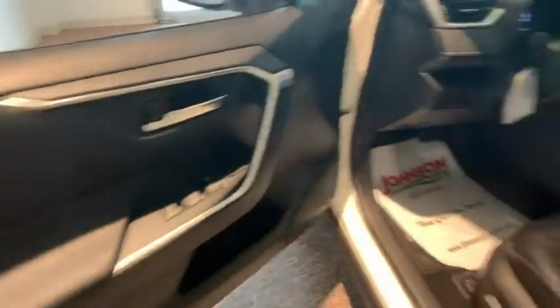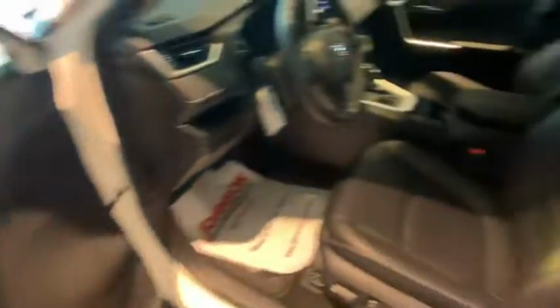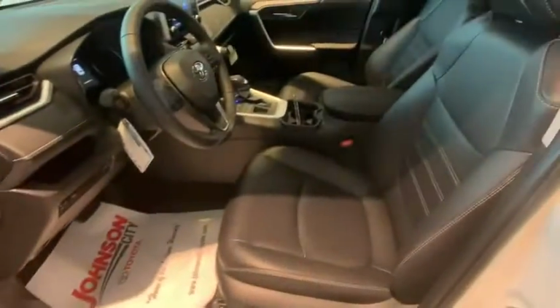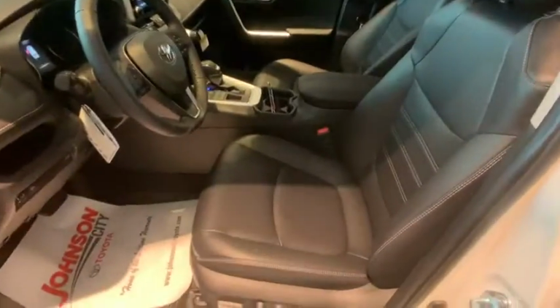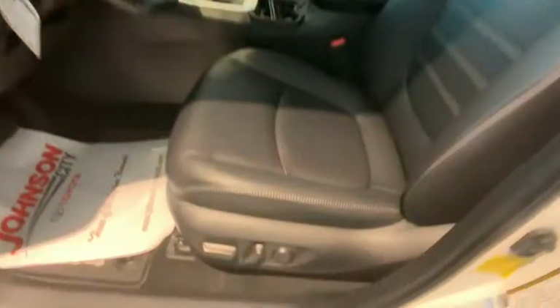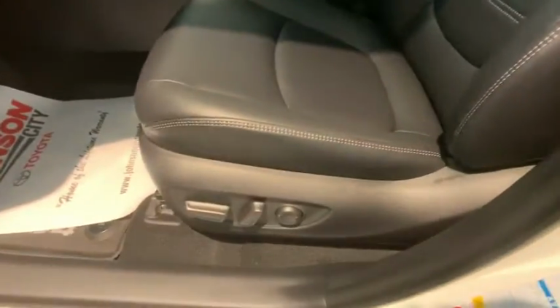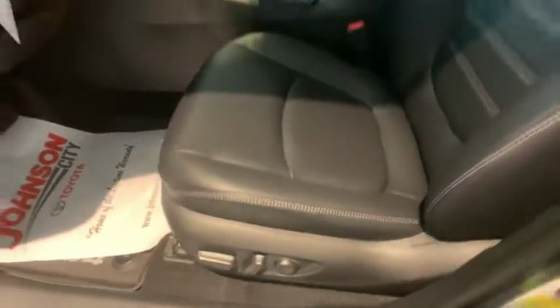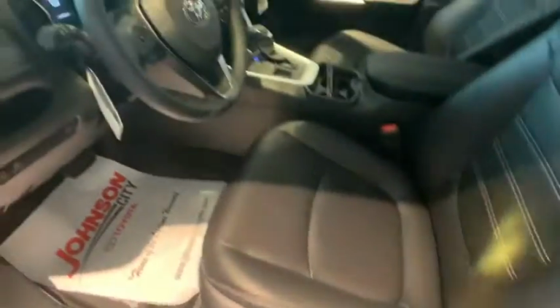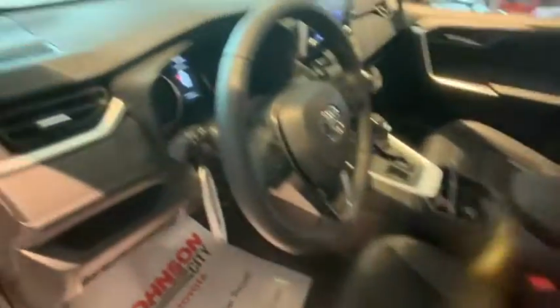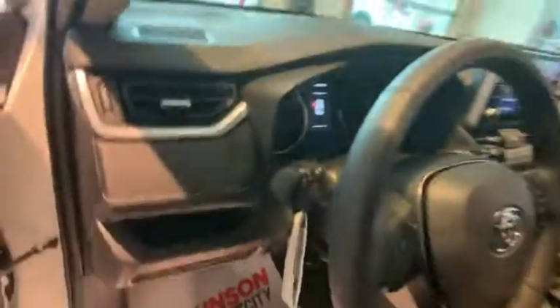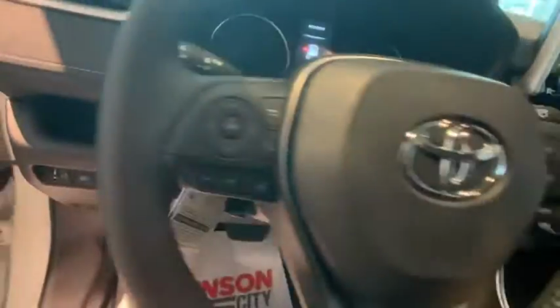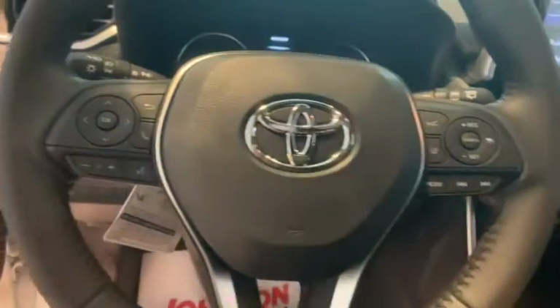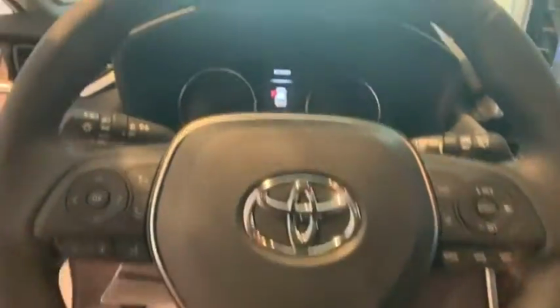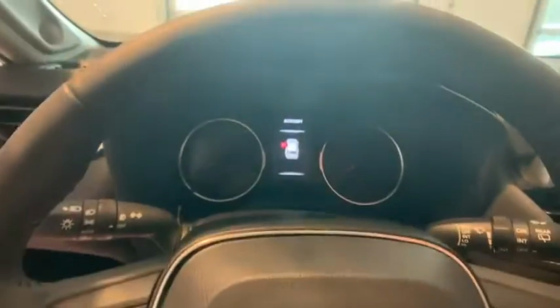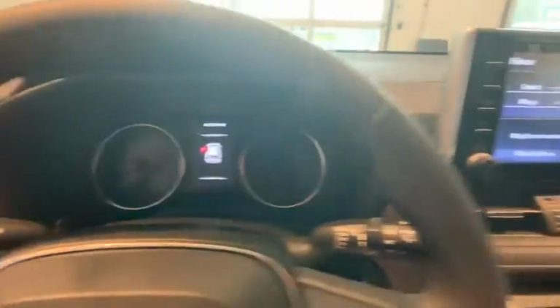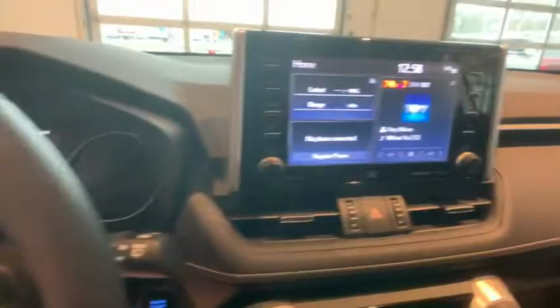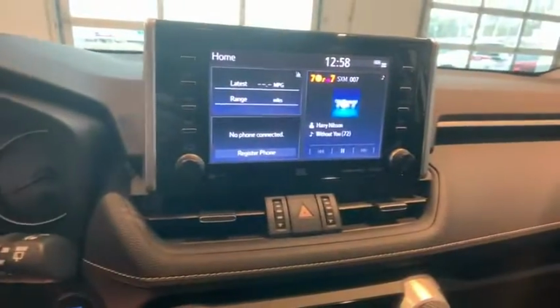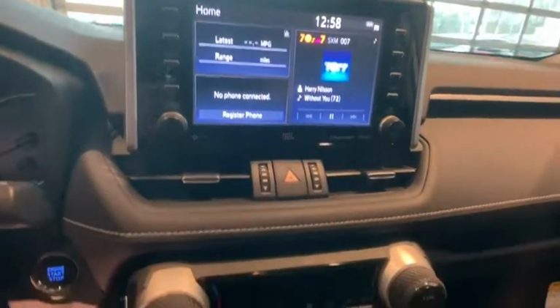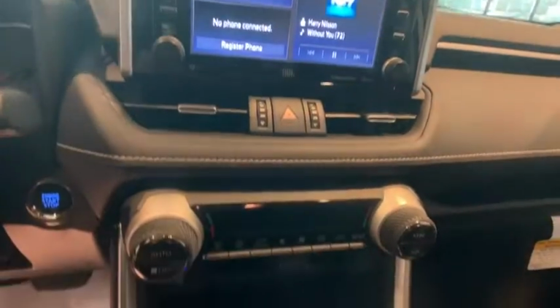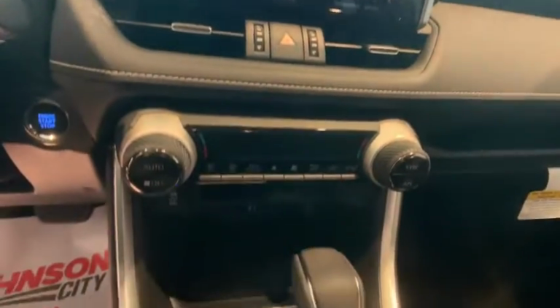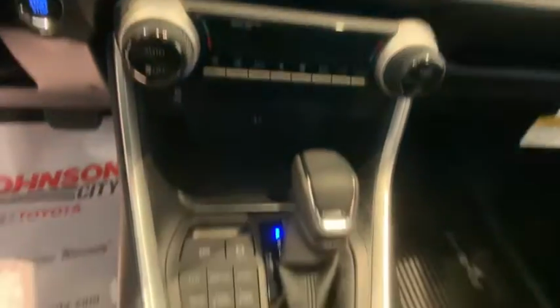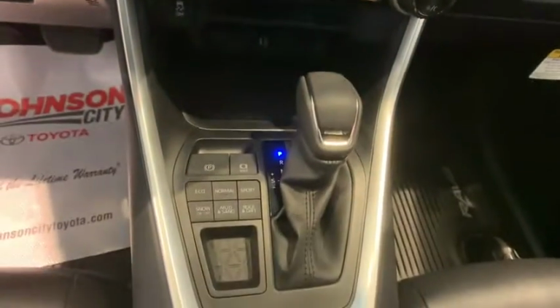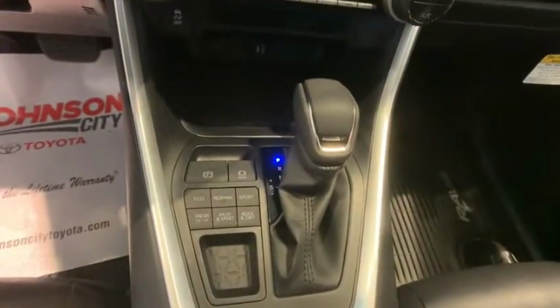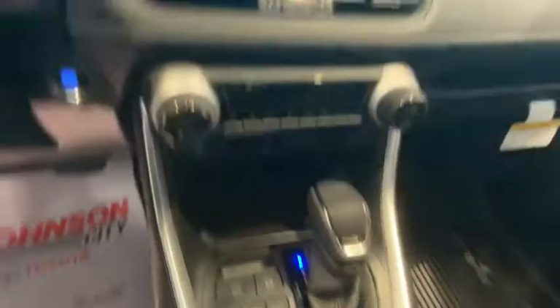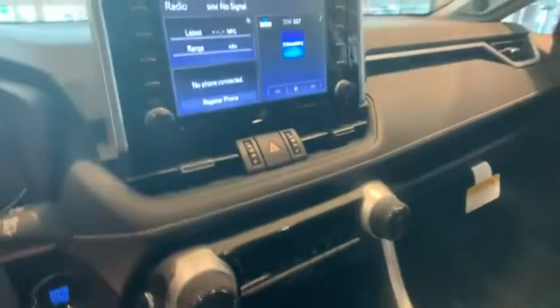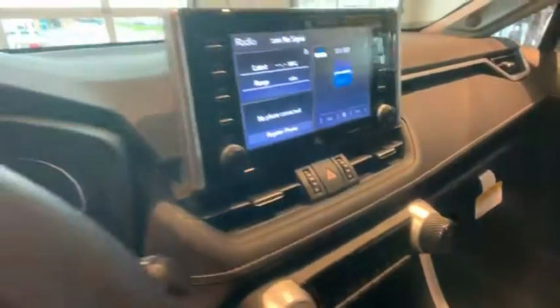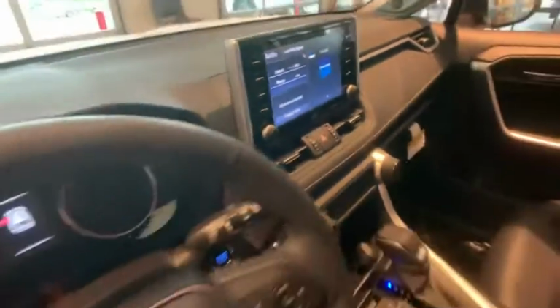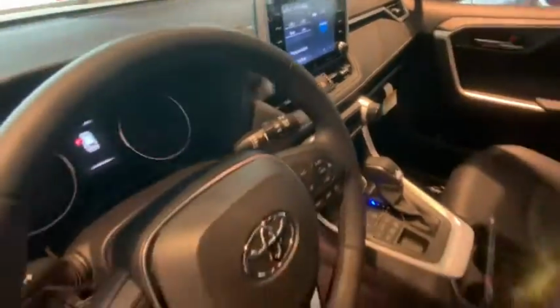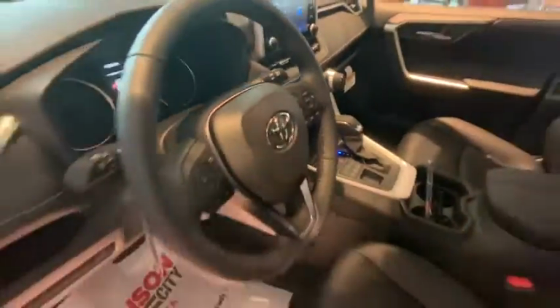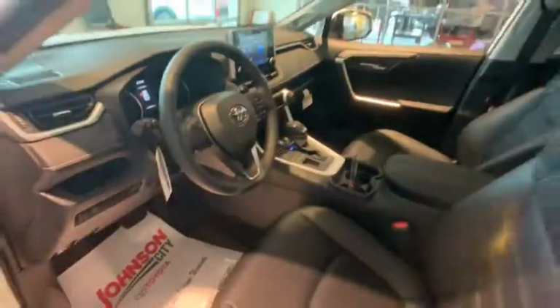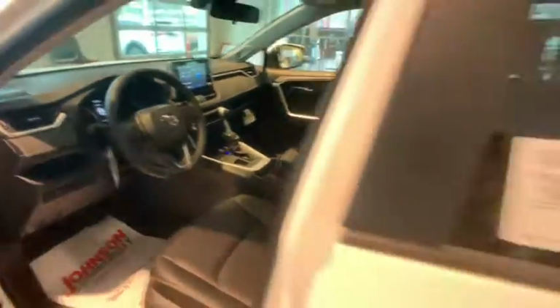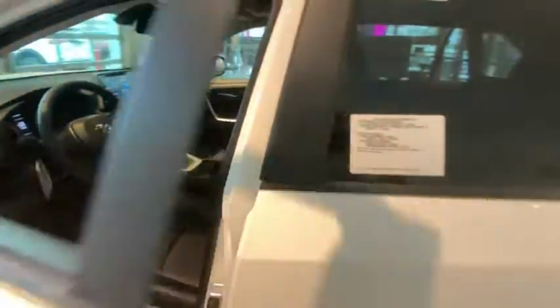Traction control, power liftgate, dual airbags, power steering, four-wheel disc brakes, electronic stability control, trip computer, fog lights, power windows, rear window defroster, overhead console, brake assist, tachometer.